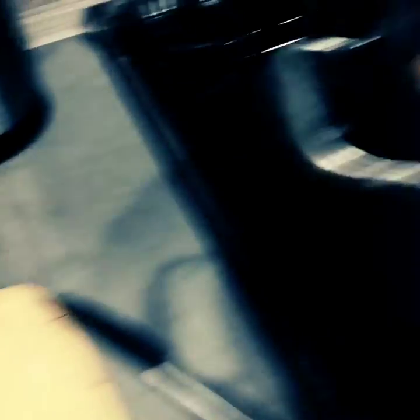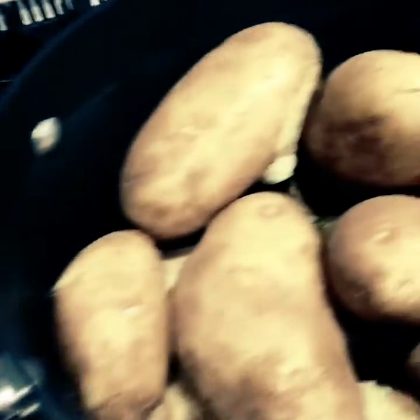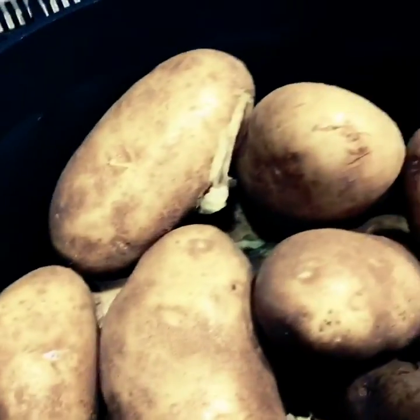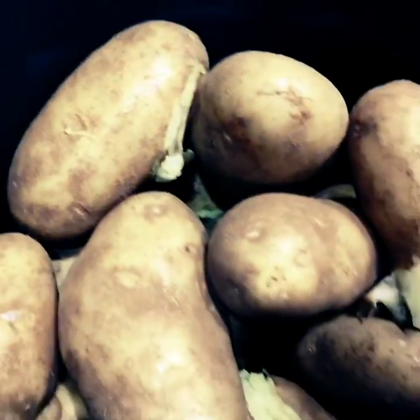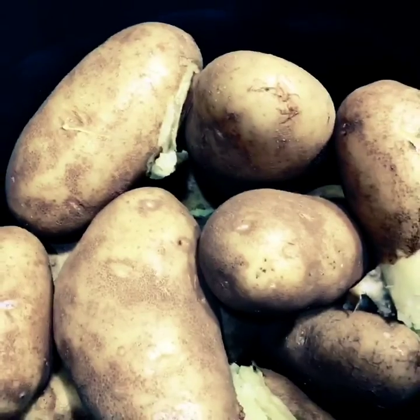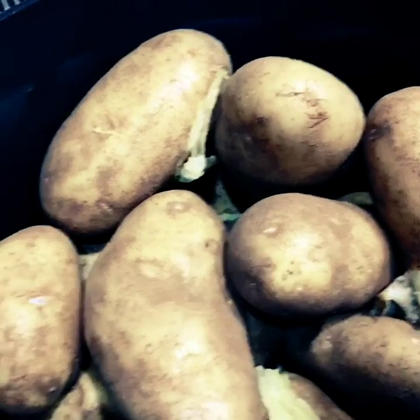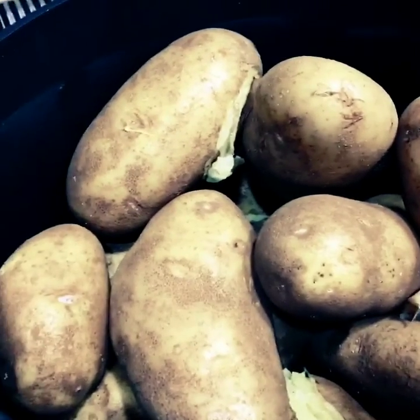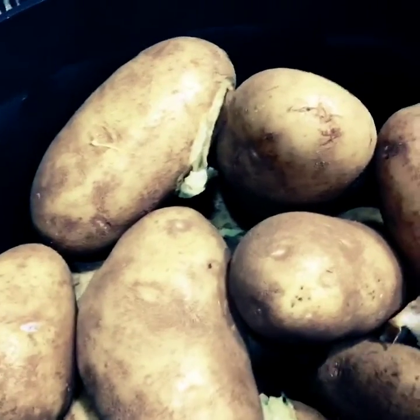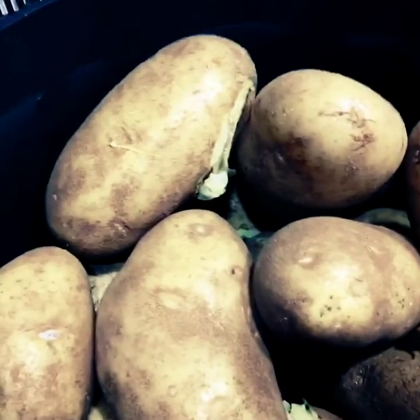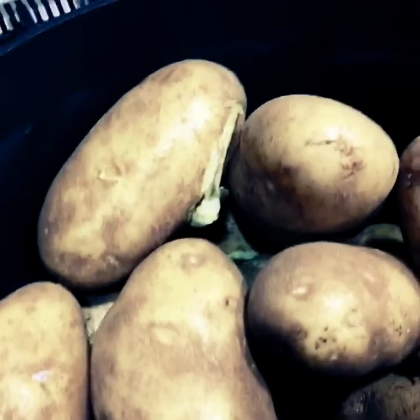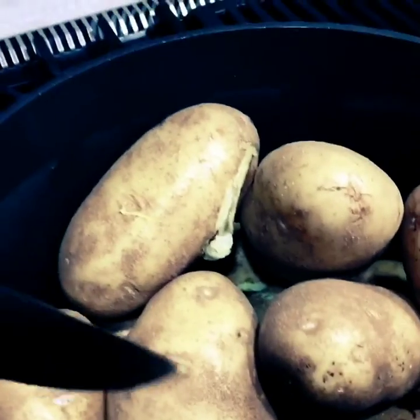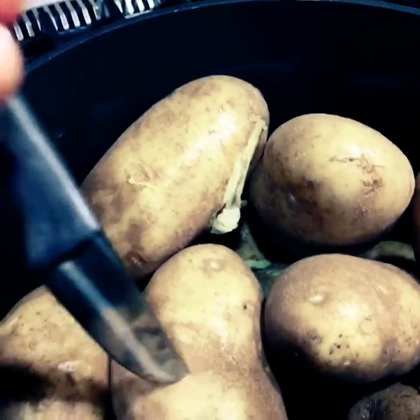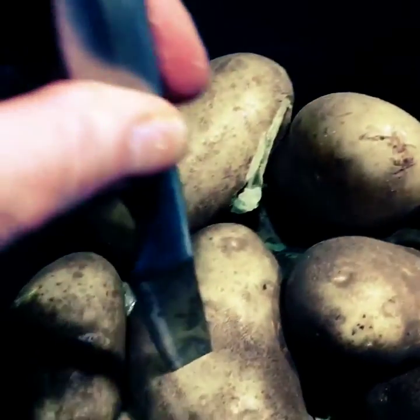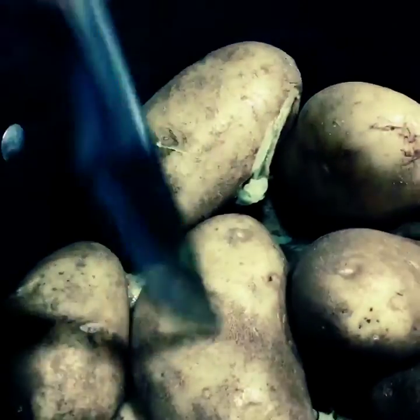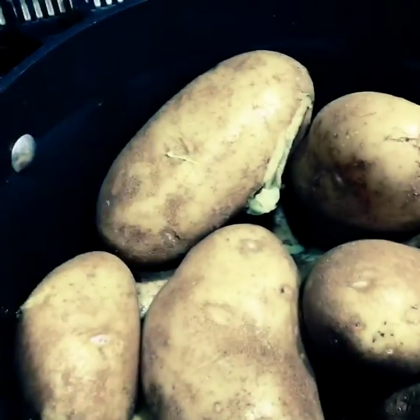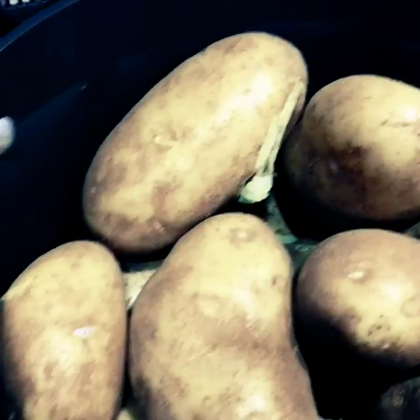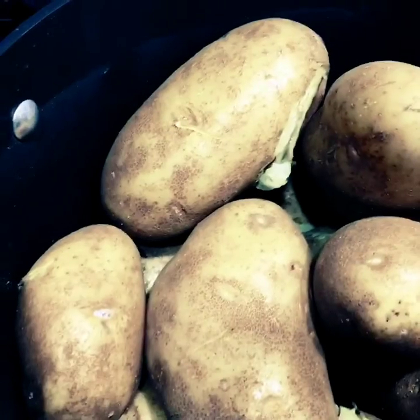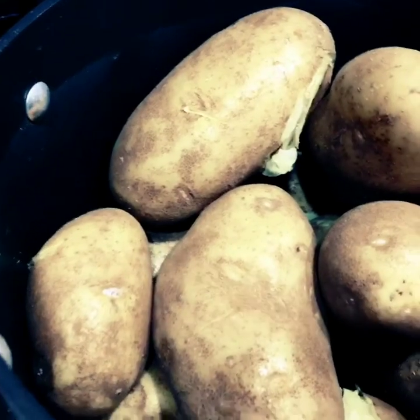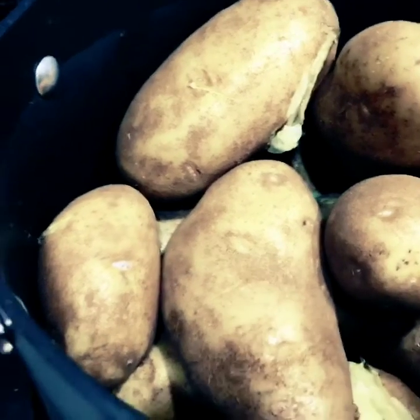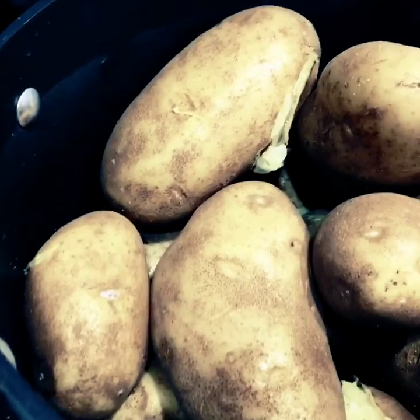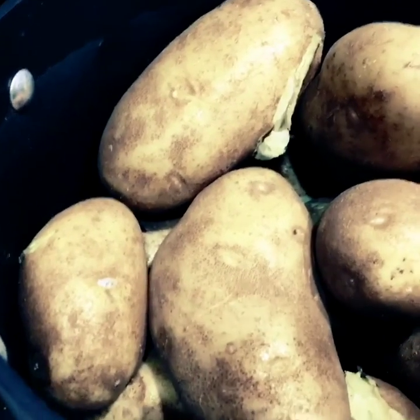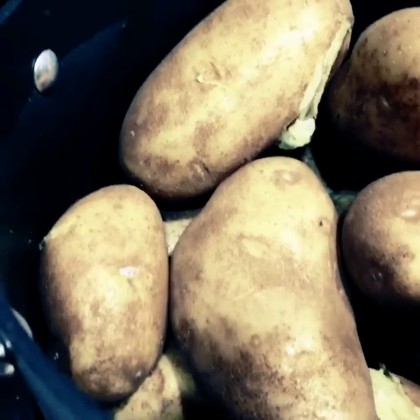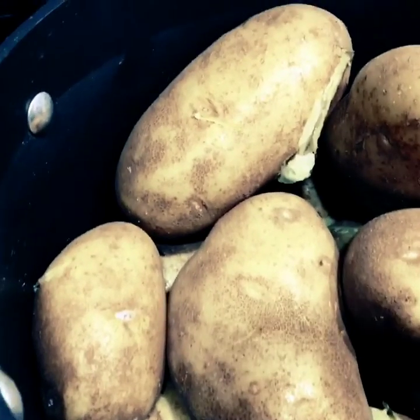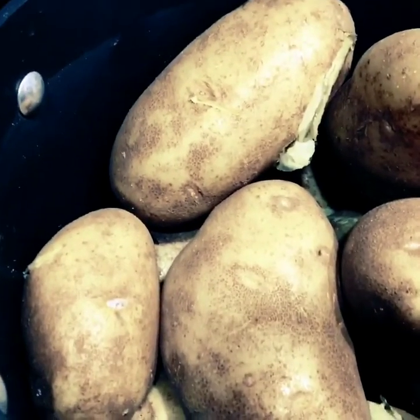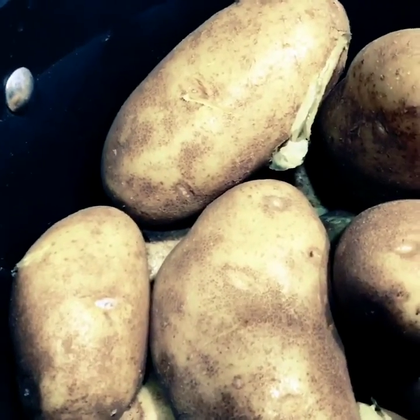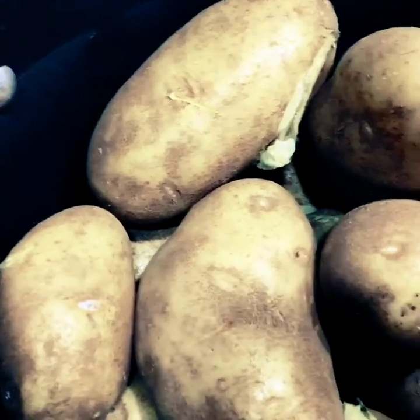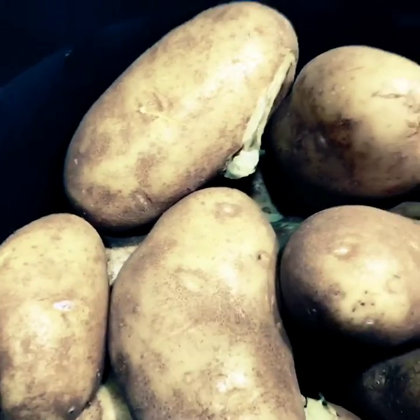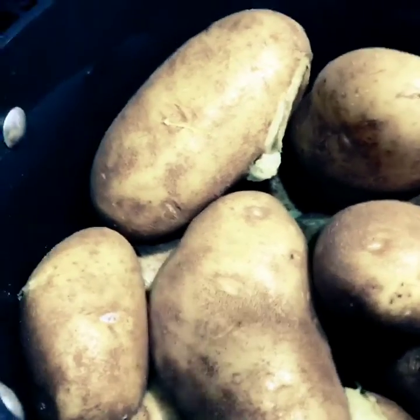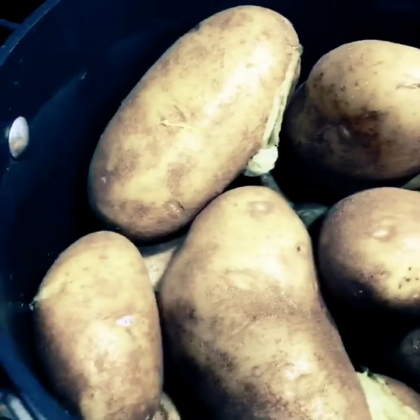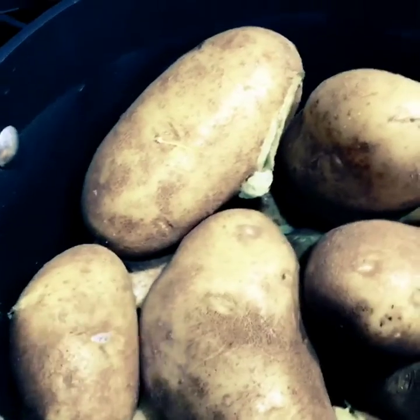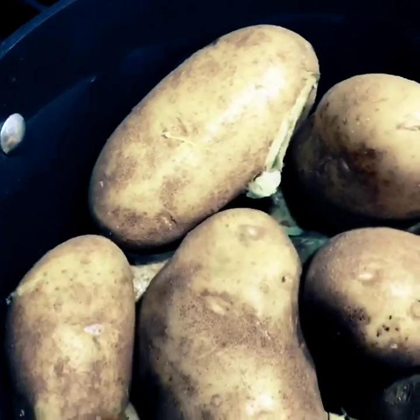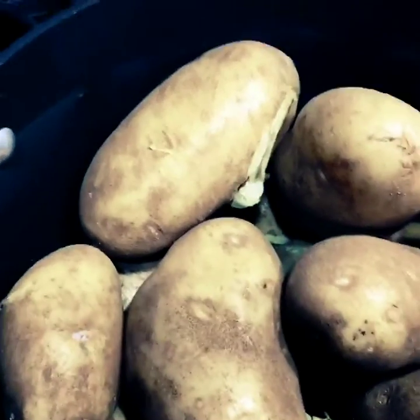And then you cook your potatoes until they are a little firm. Just a little, because you want to be able to cut them.